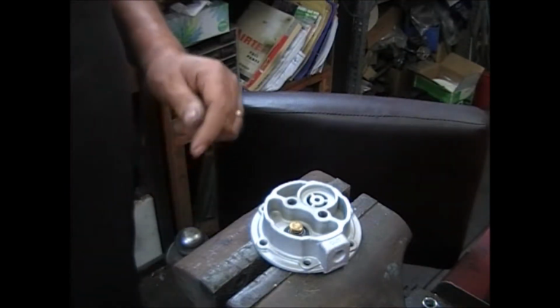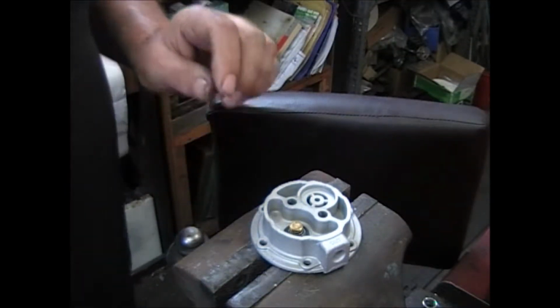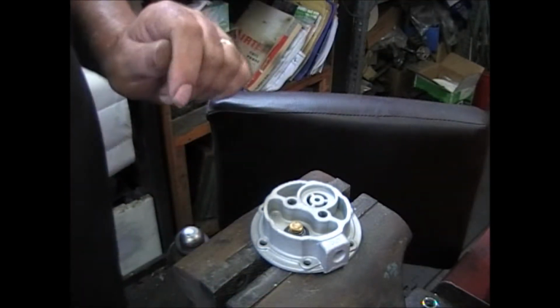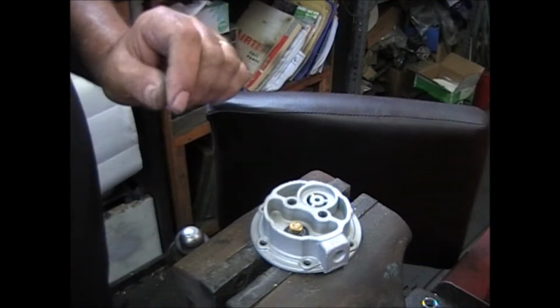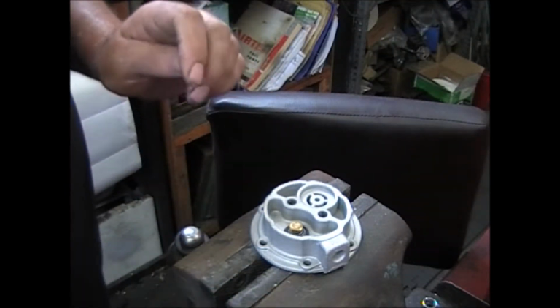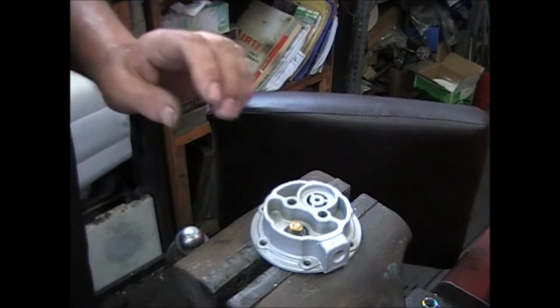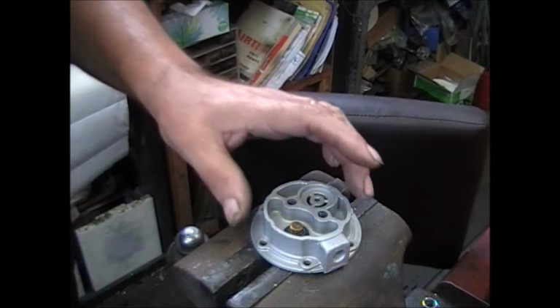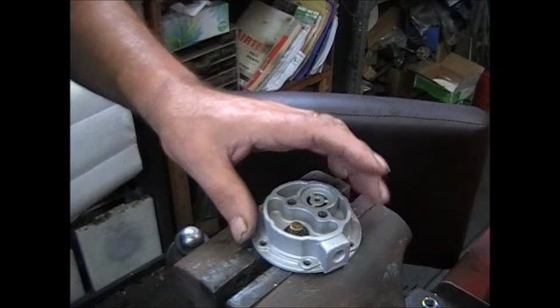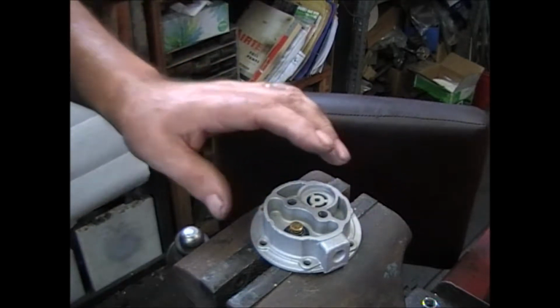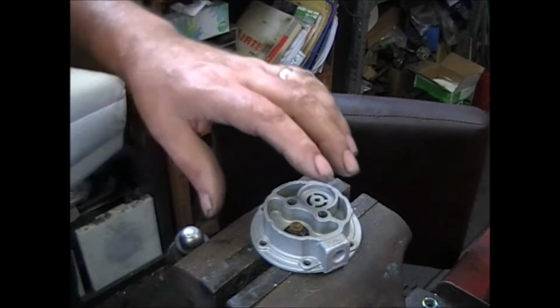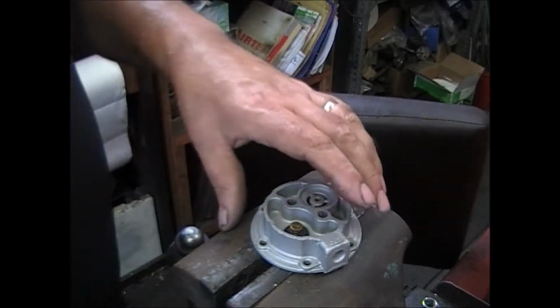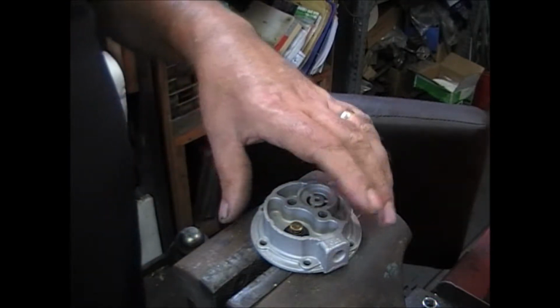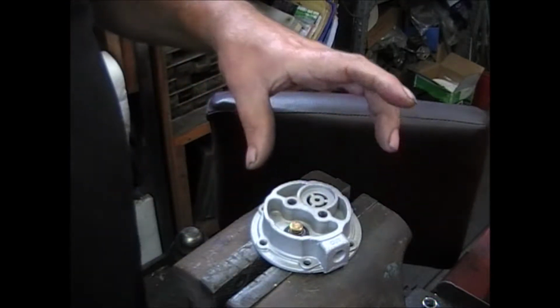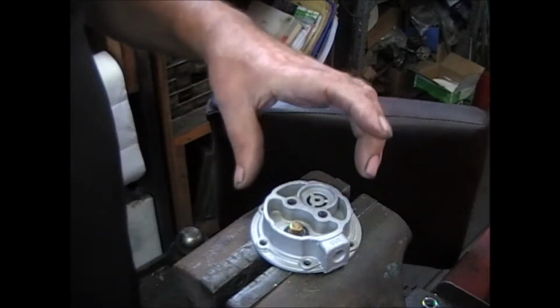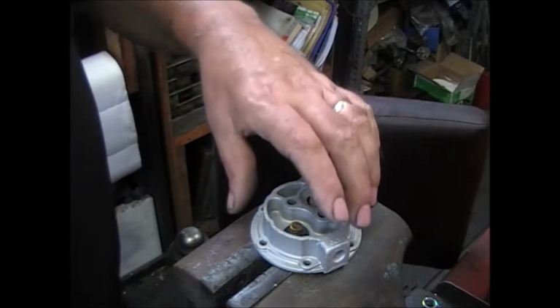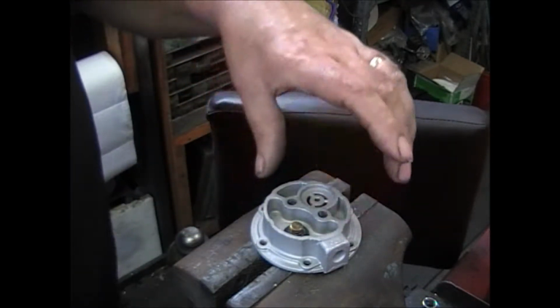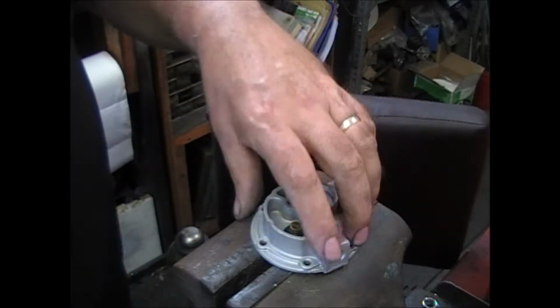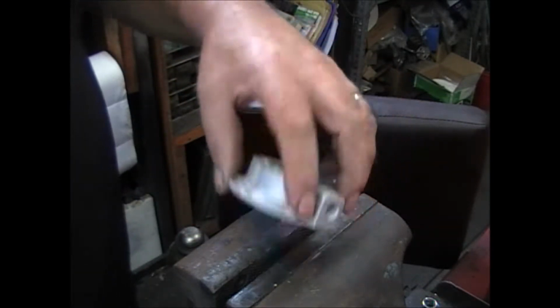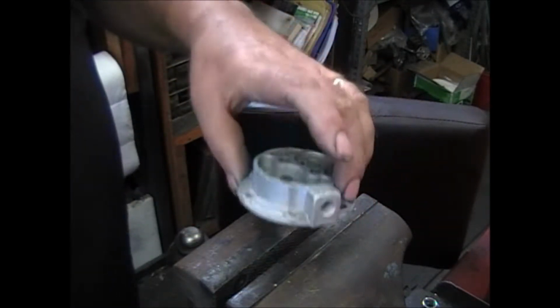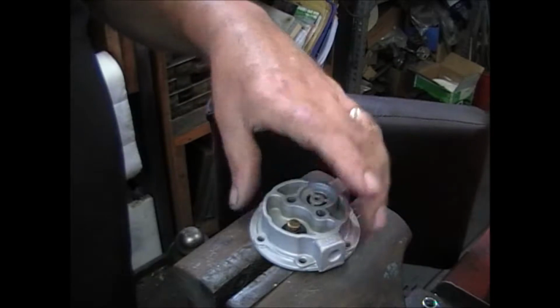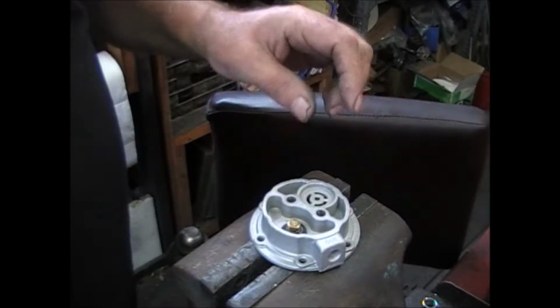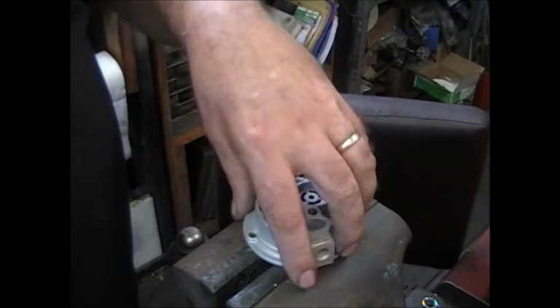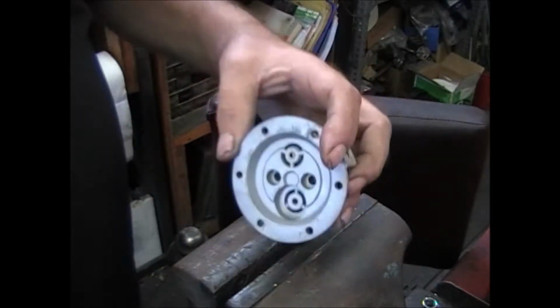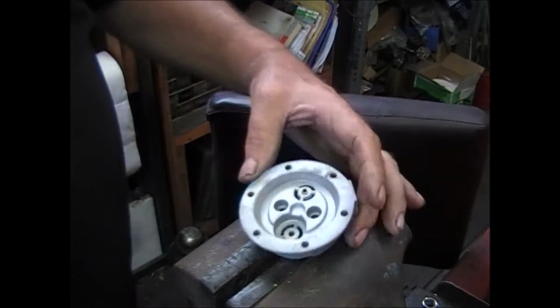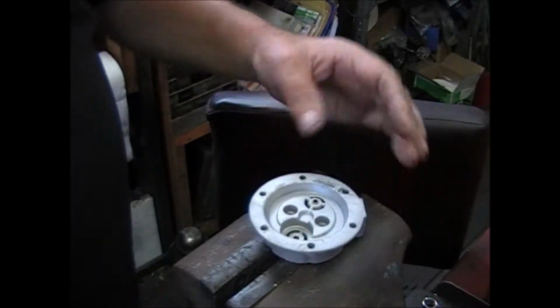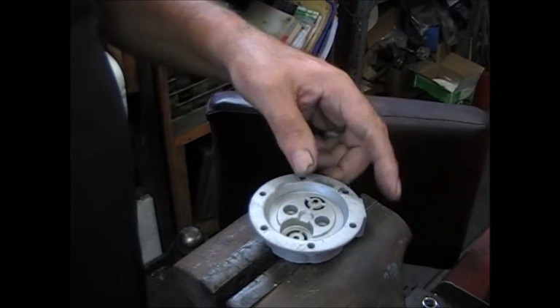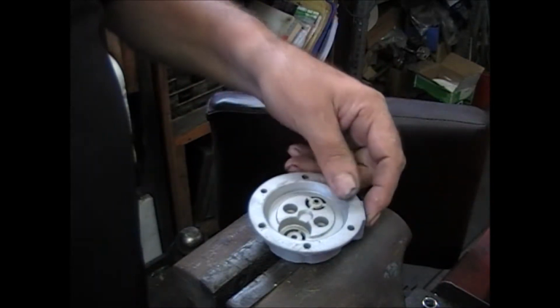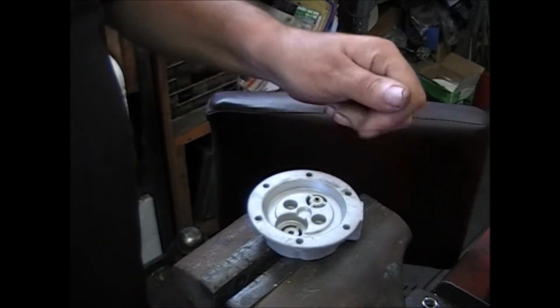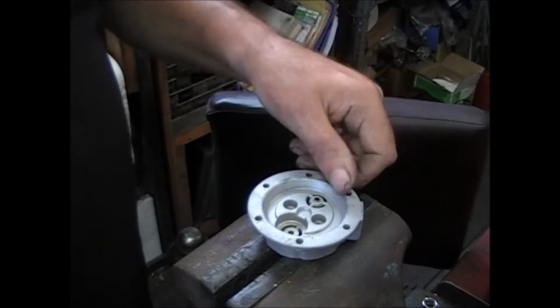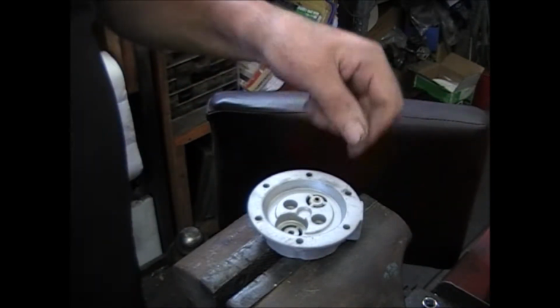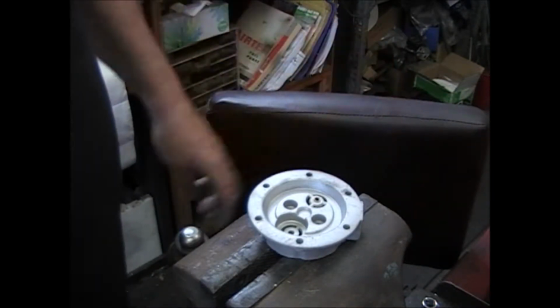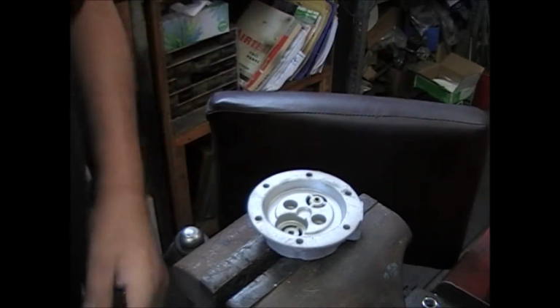Since I can't stand working with a dirty fuel pump, I figured I'd do the rest of this — rebuild the whole thing while I'm at it. I'll show you how the valves go in, in case you're a little confused.